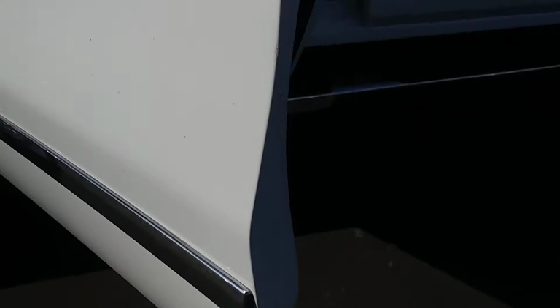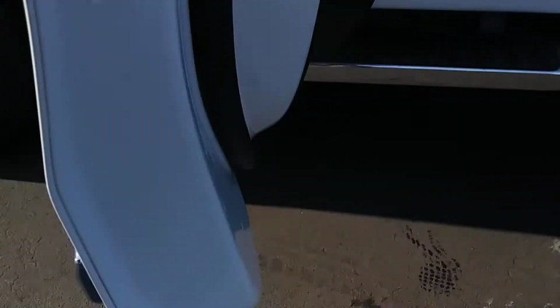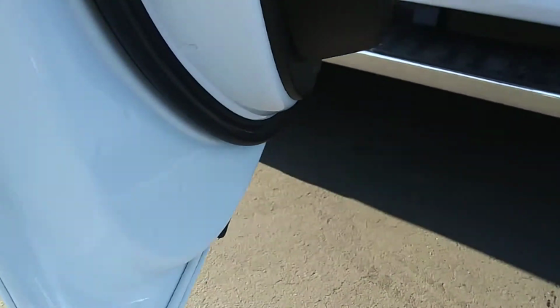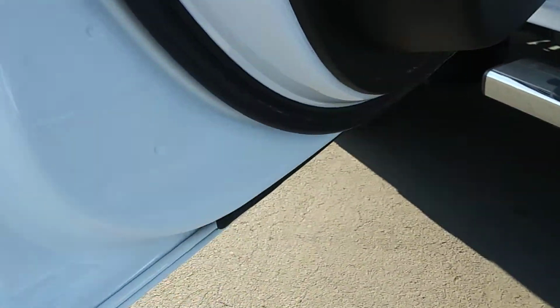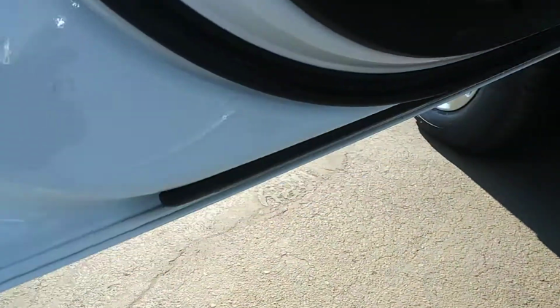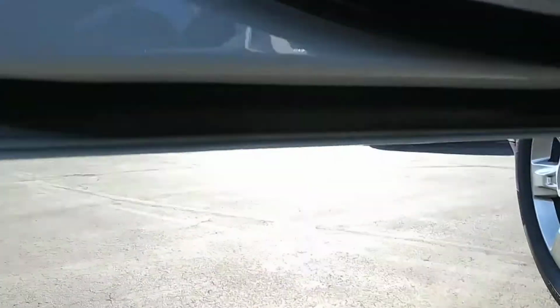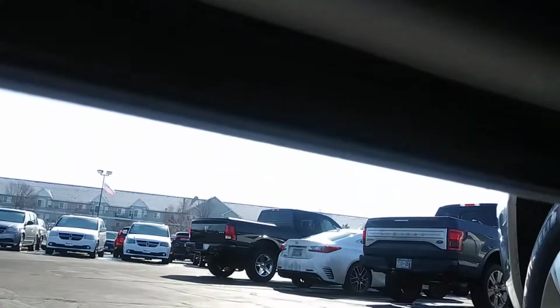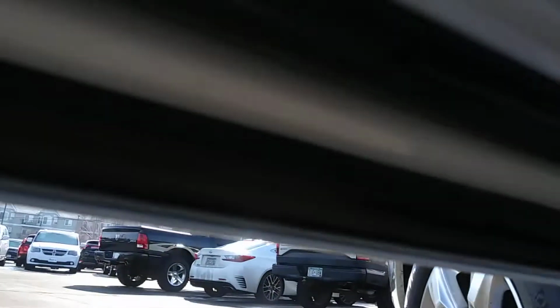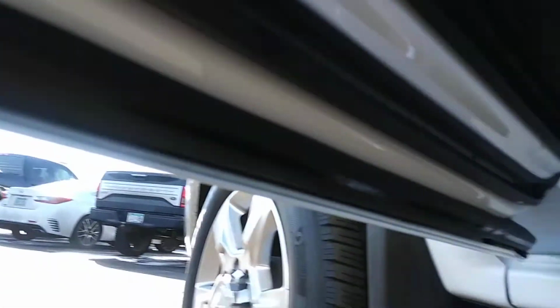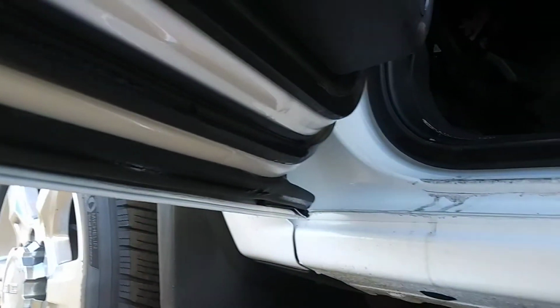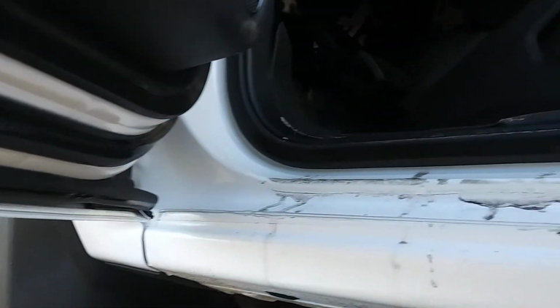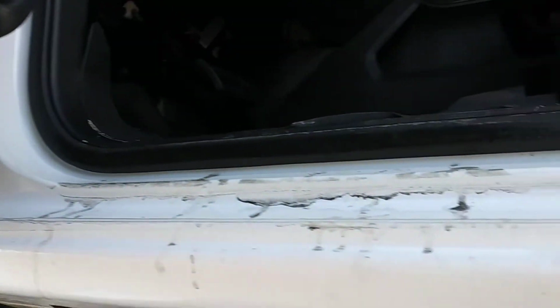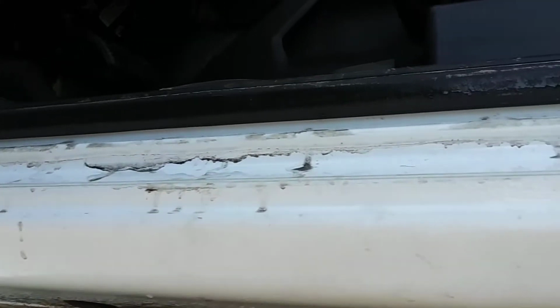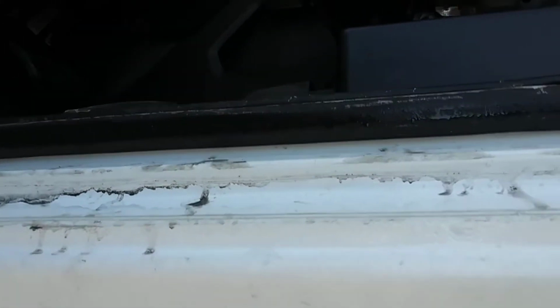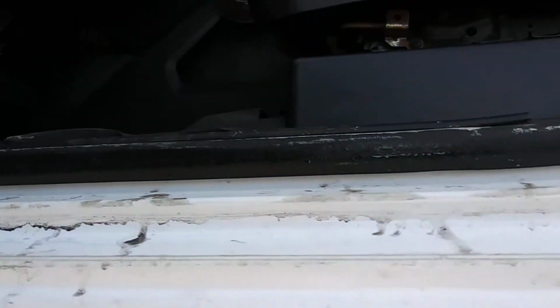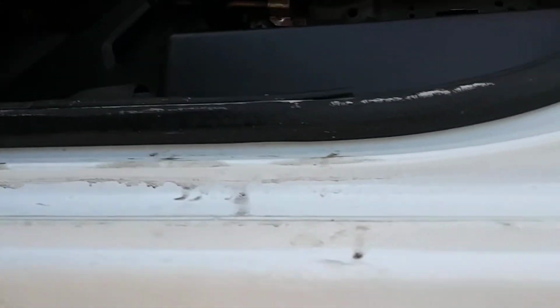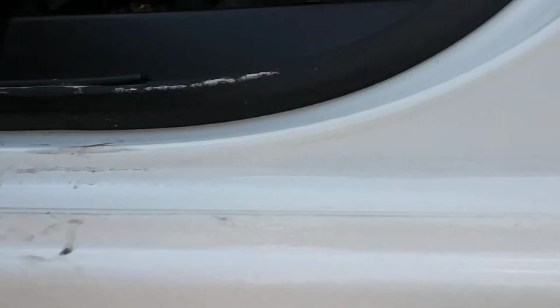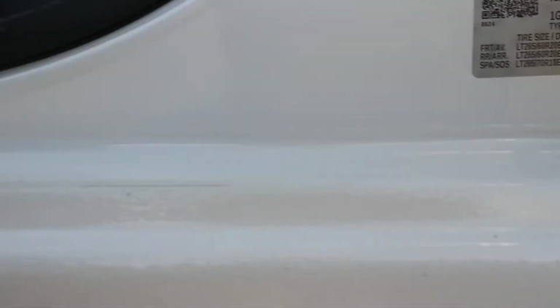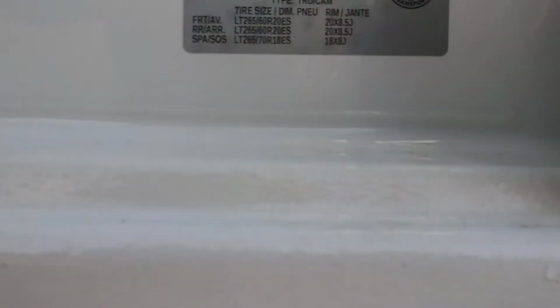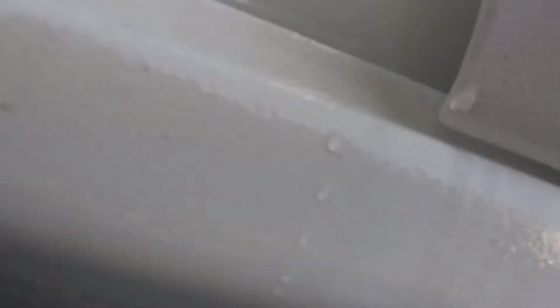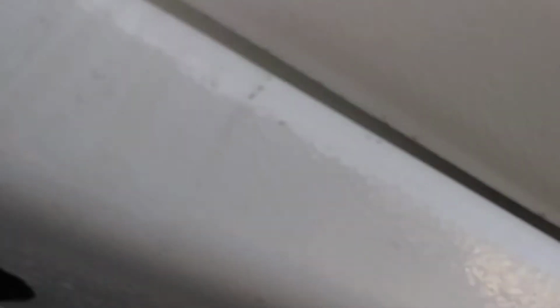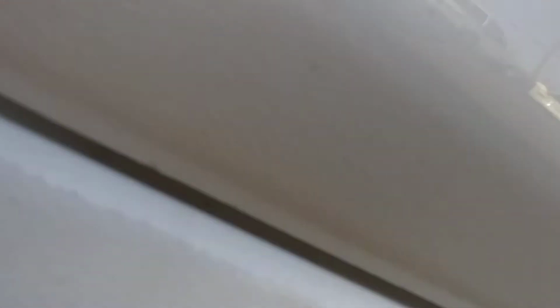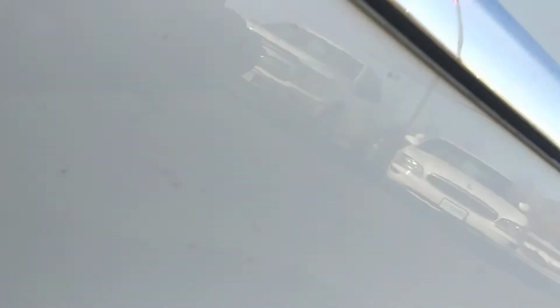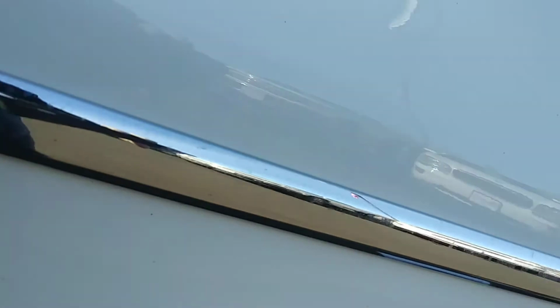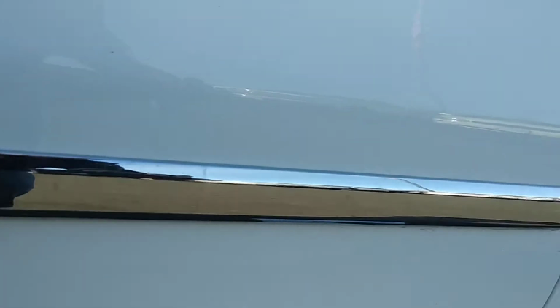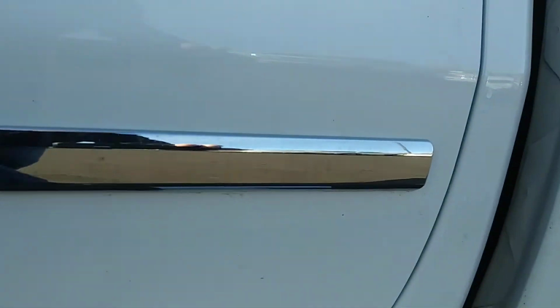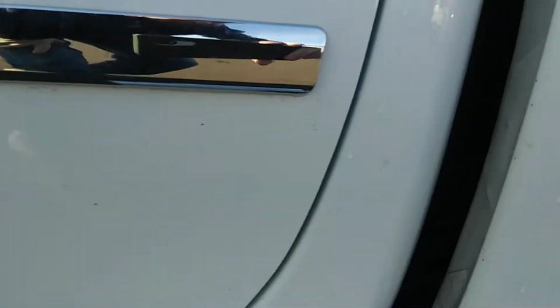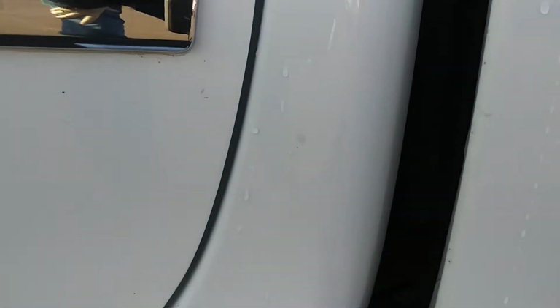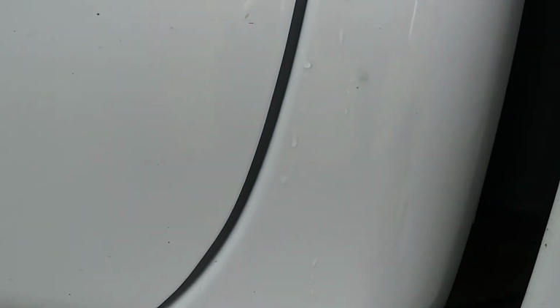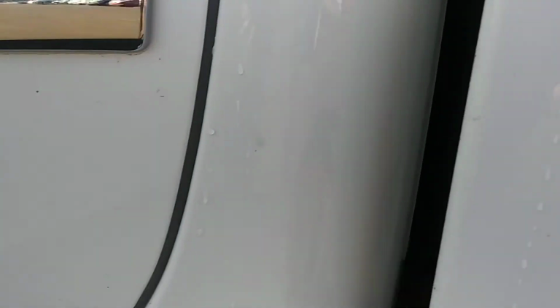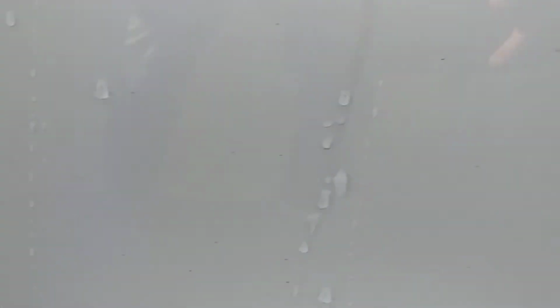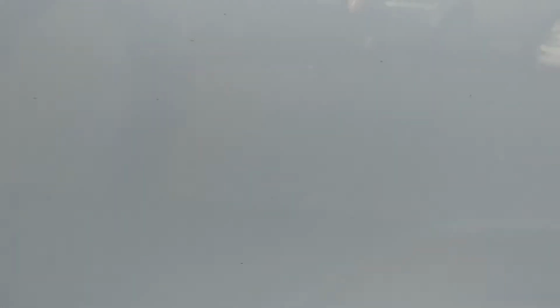There's no rust on the doors. All the way around, that's just dirt right there — there's nothing underneath. The cab corners are immaculate on this truck.